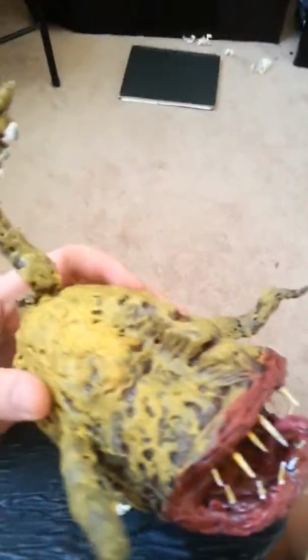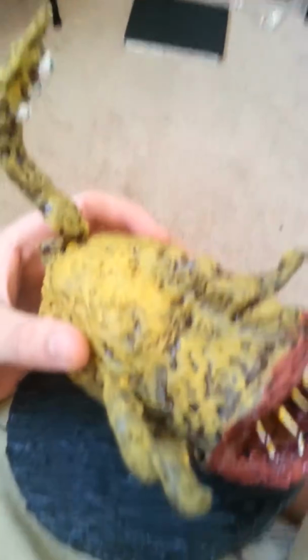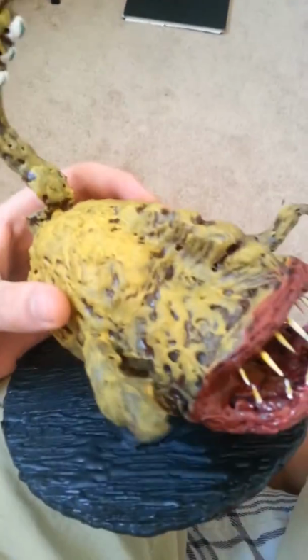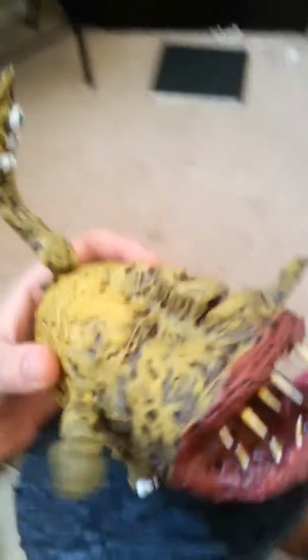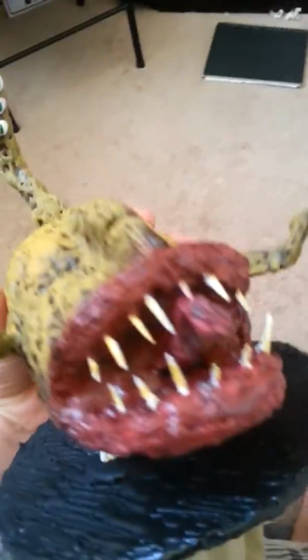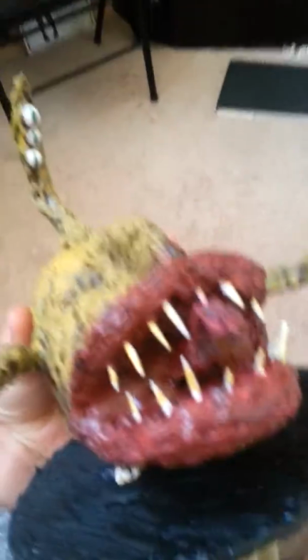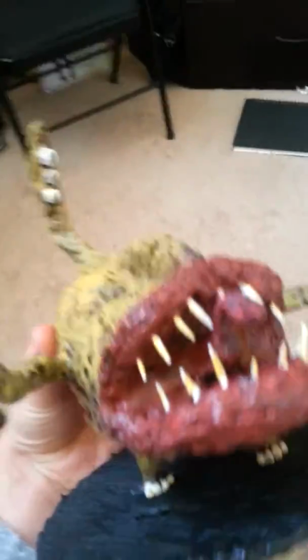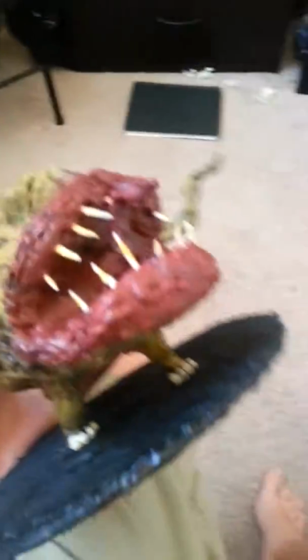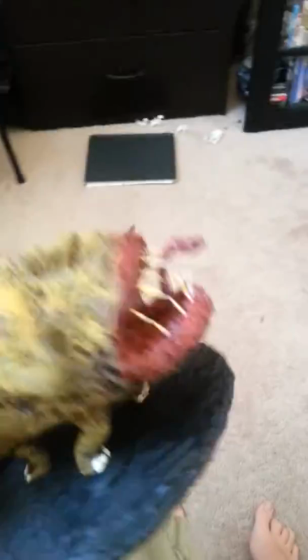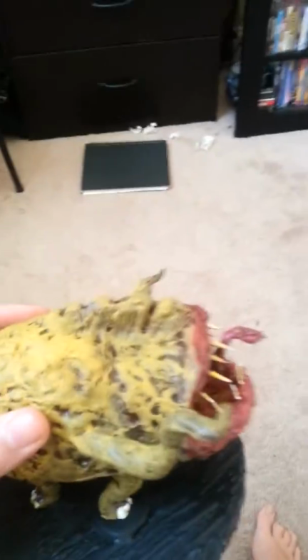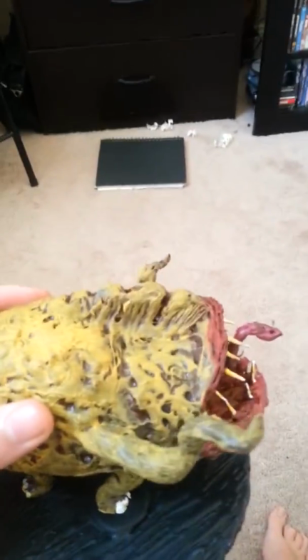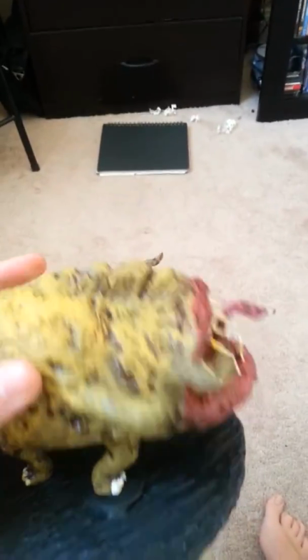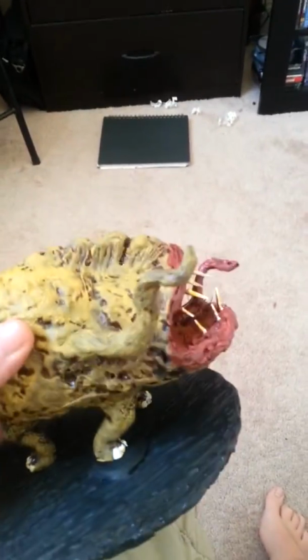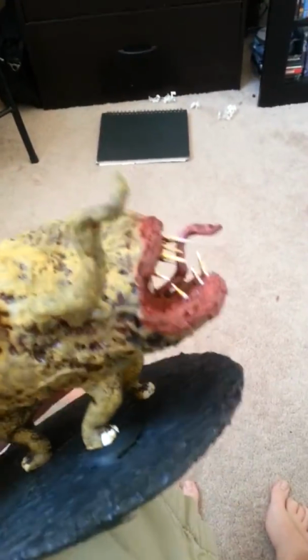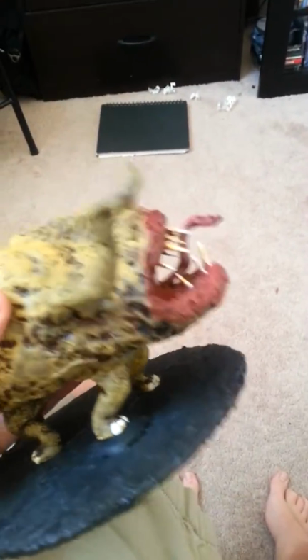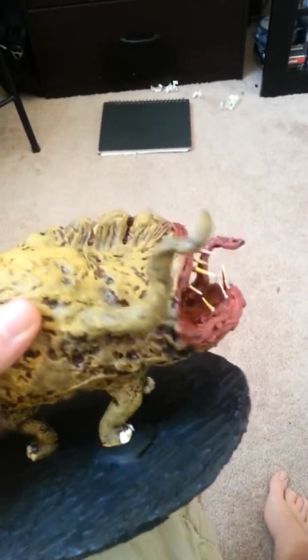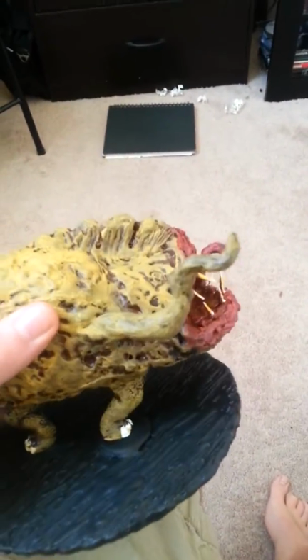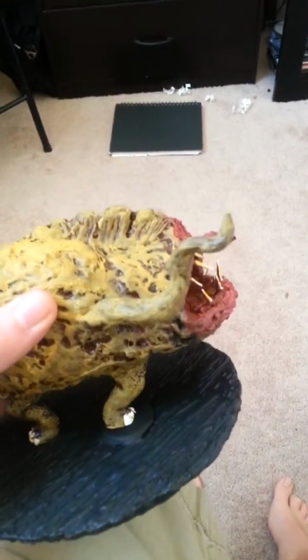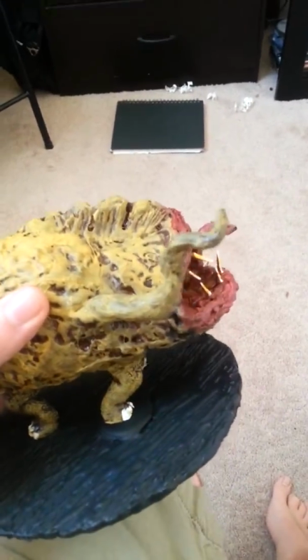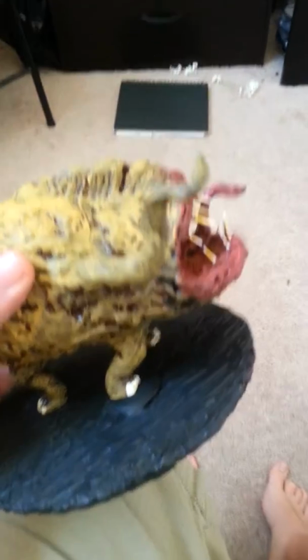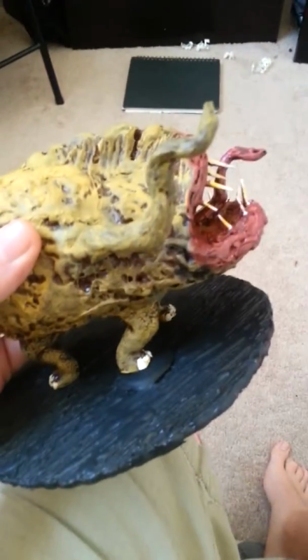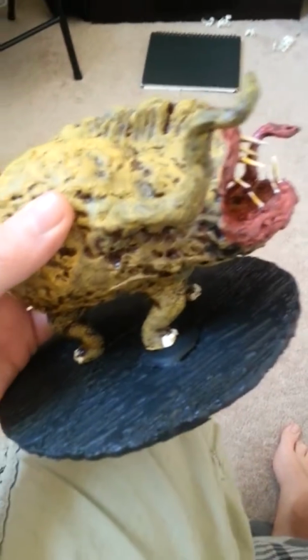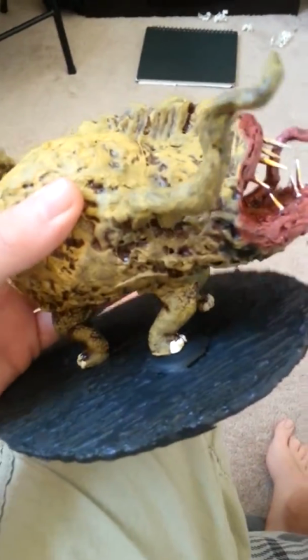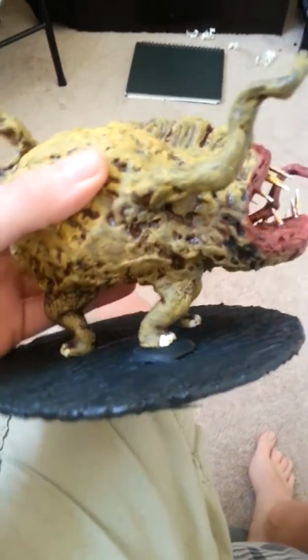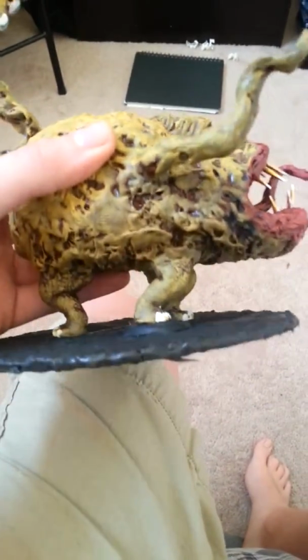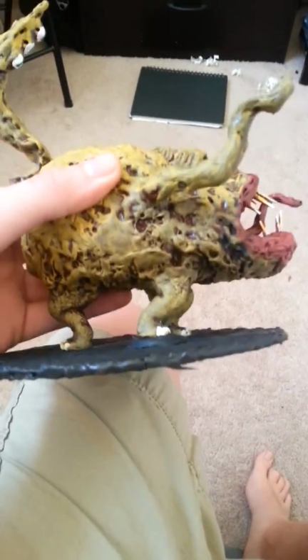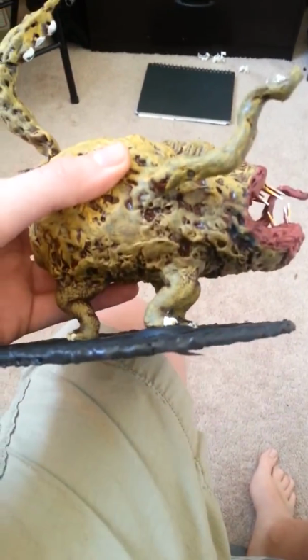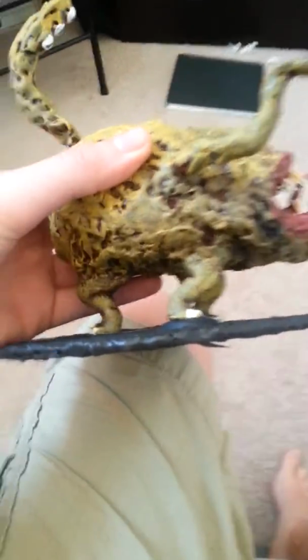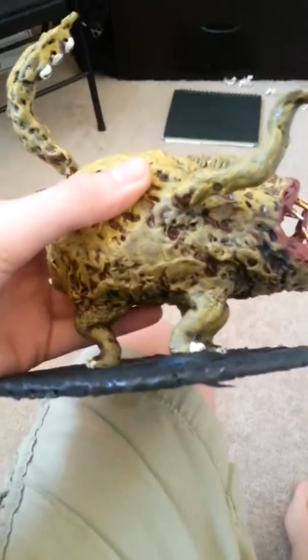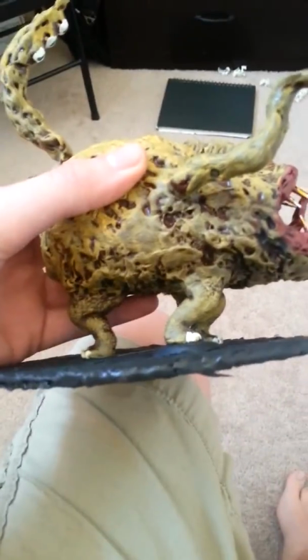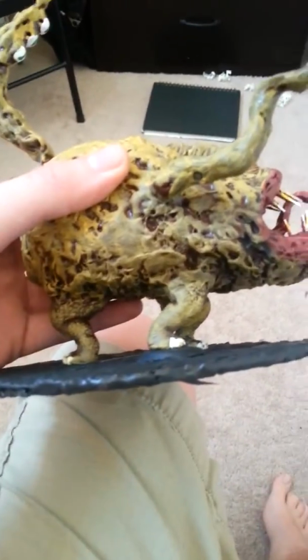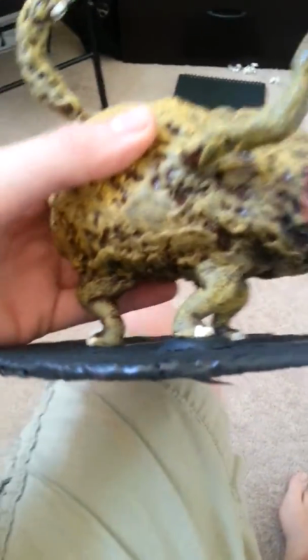Then I used the water tutorial from DM Scotty to make the mouth. Then I realized that the feet weren't actually level because of this one foot right here.